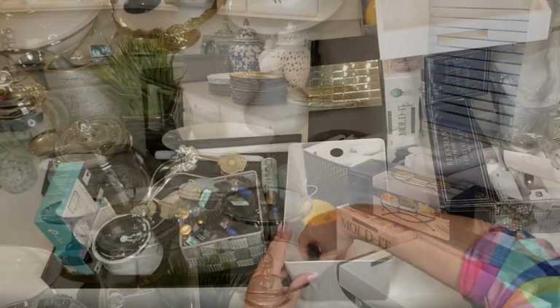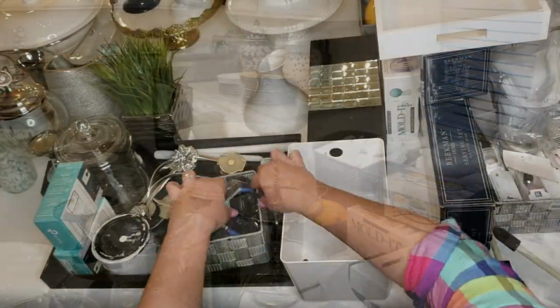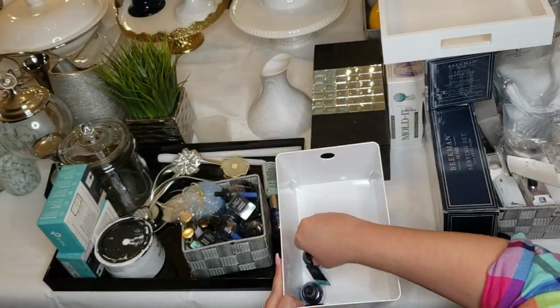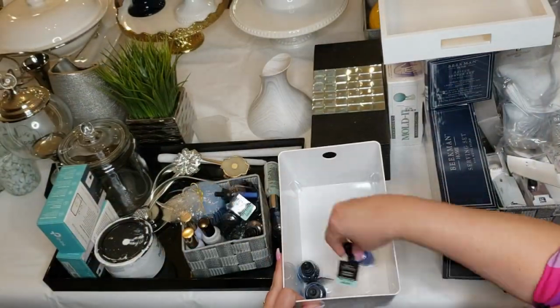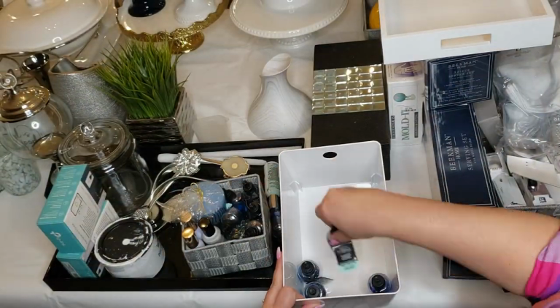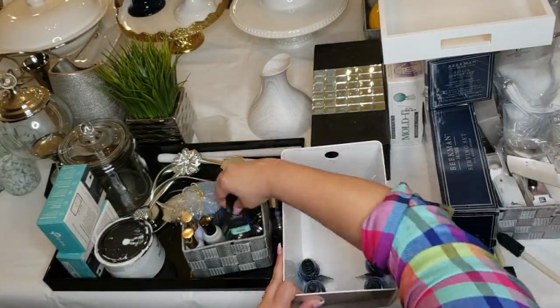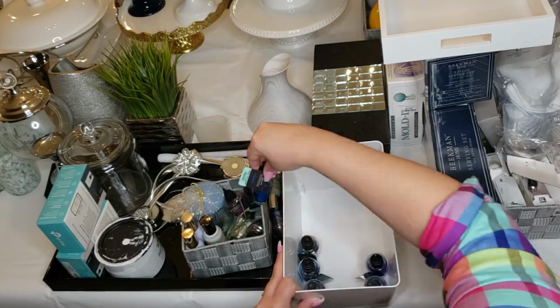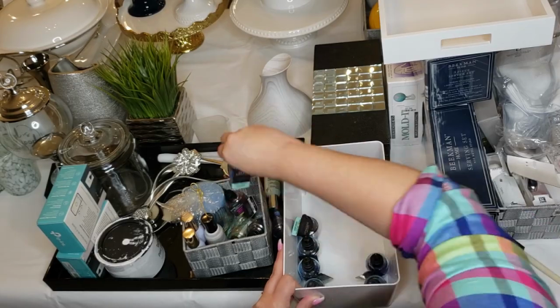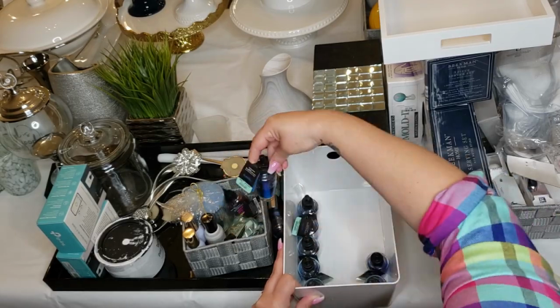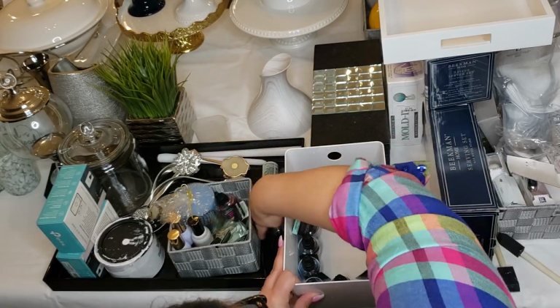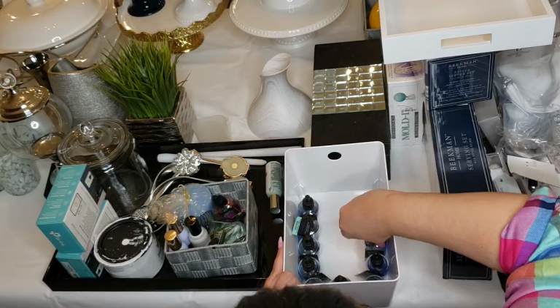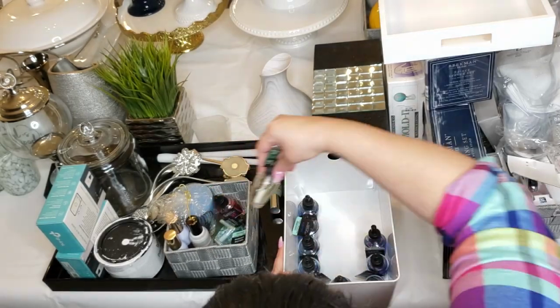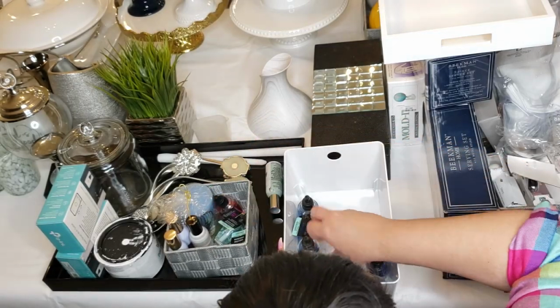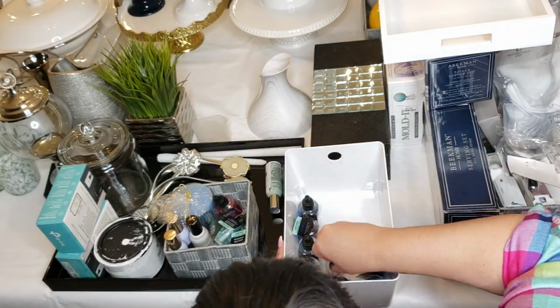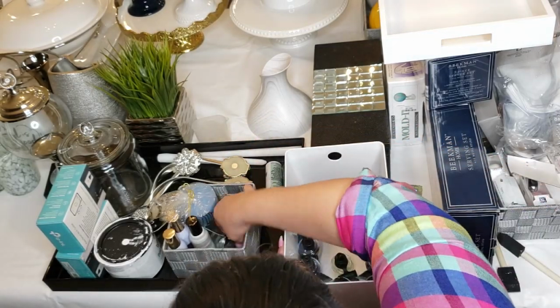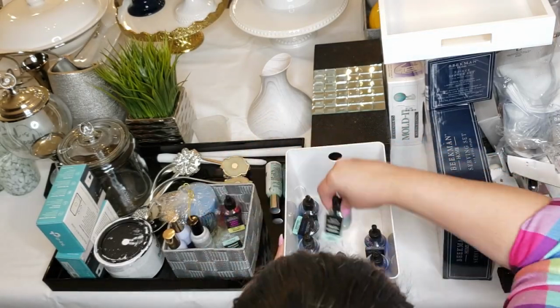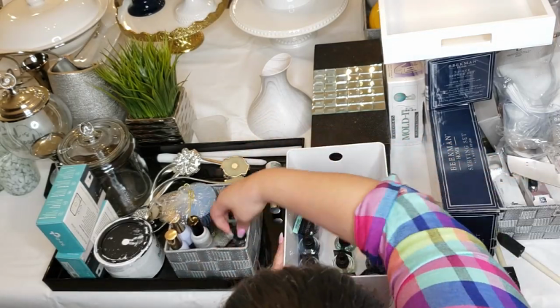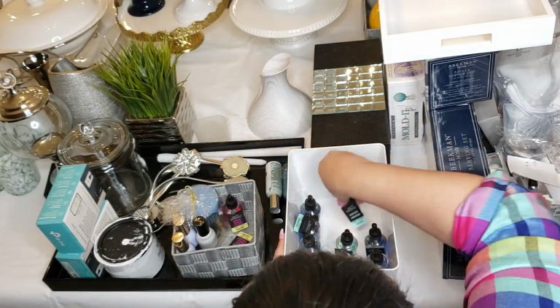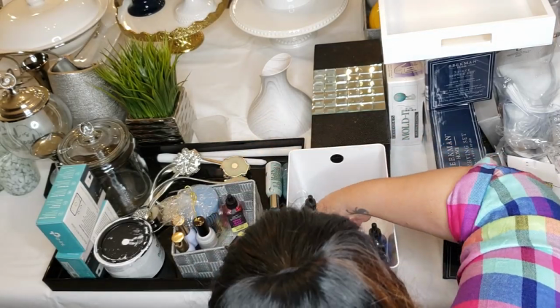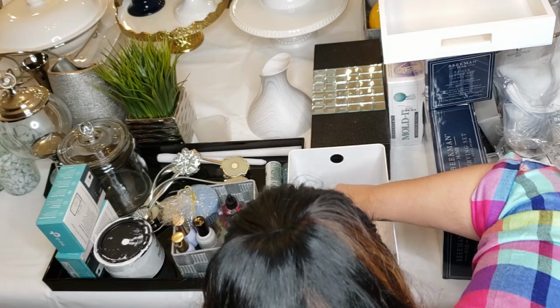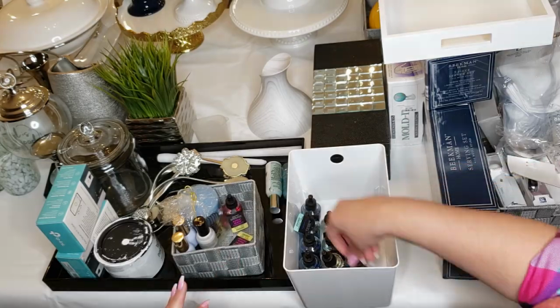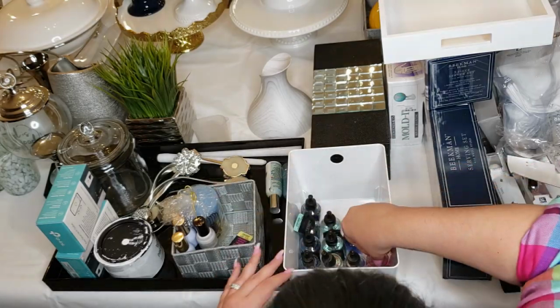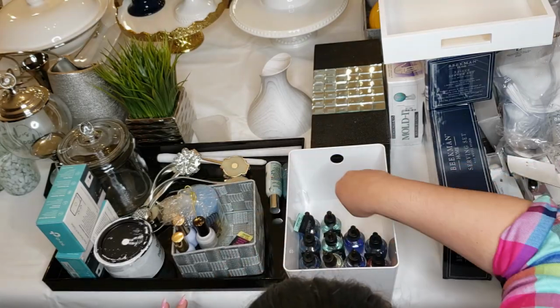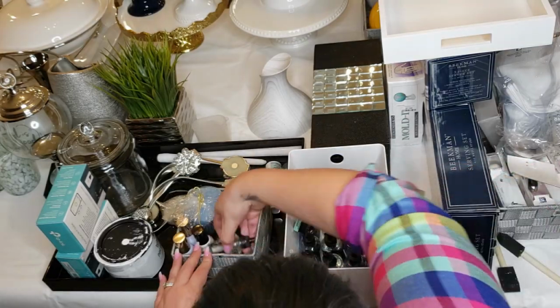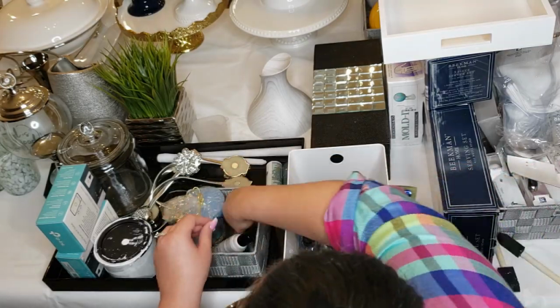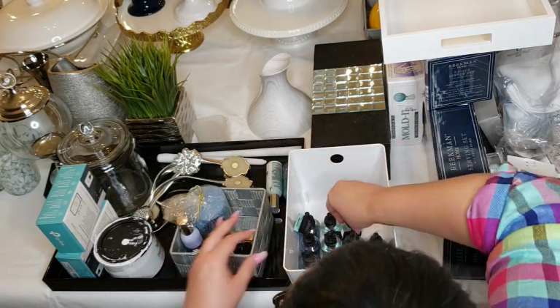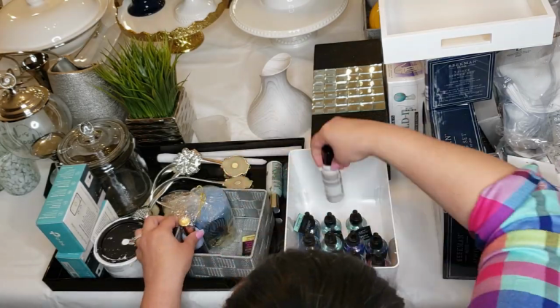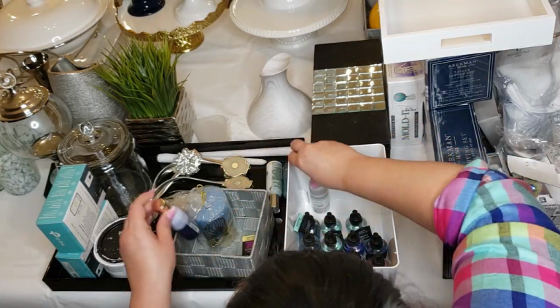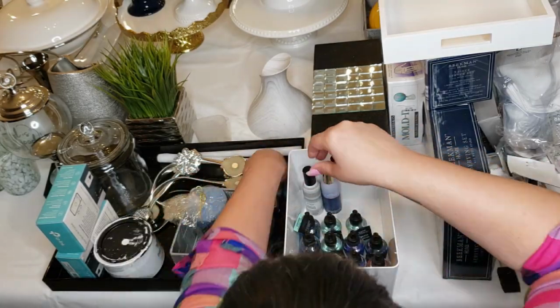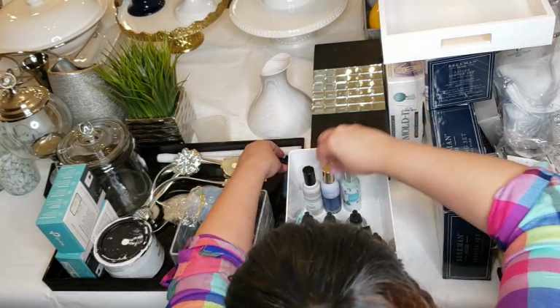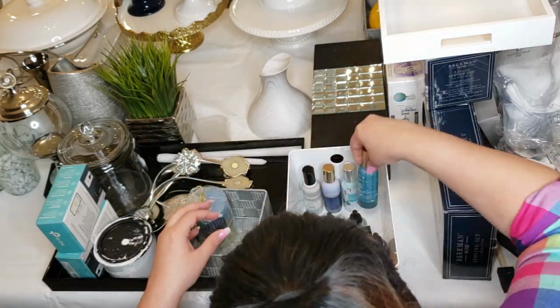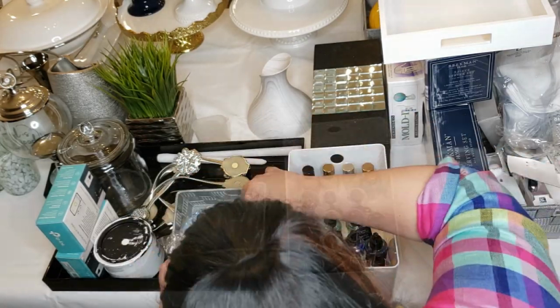I picked these bins up from Ikea. They come in a whole bunch of different sizes and they have lids, so they're stackable, which is really nice. So I'm putting in all my wallflowers and I'm going to put my candles into a bin.